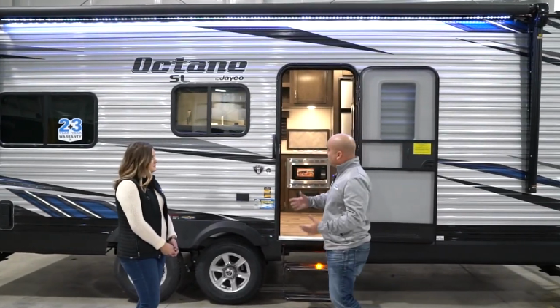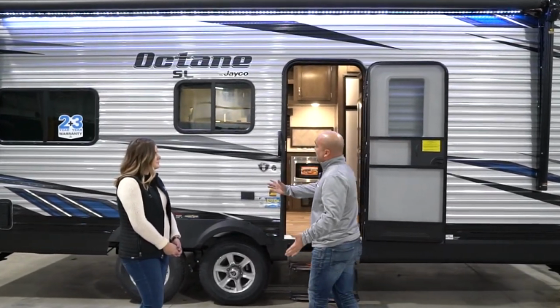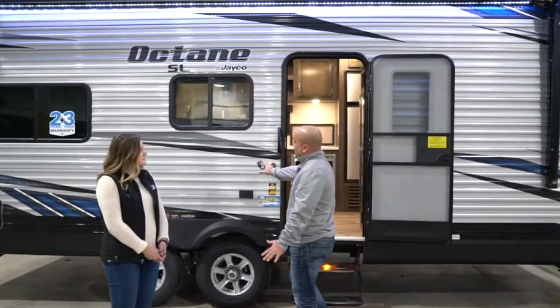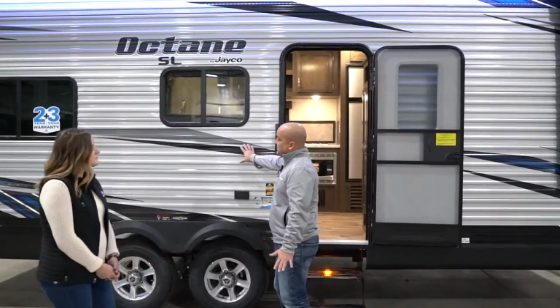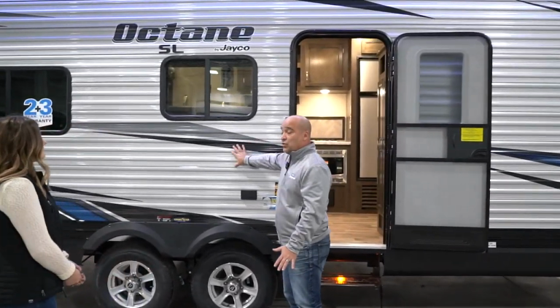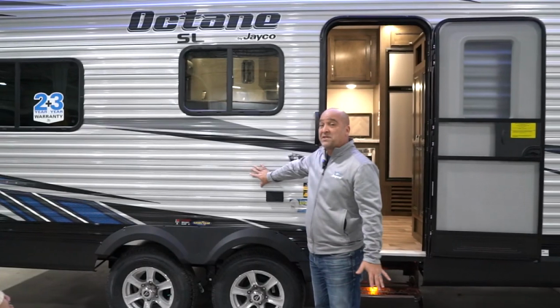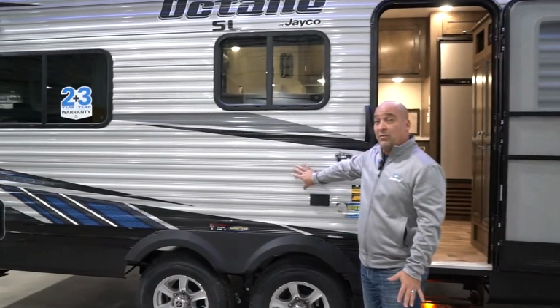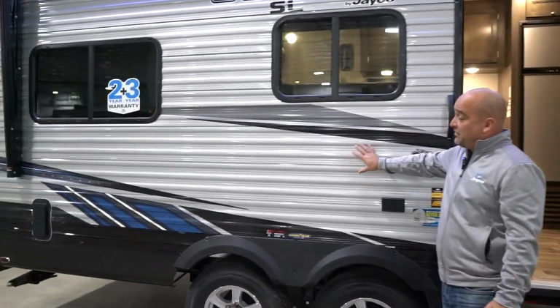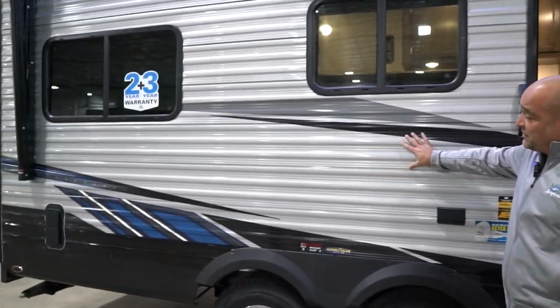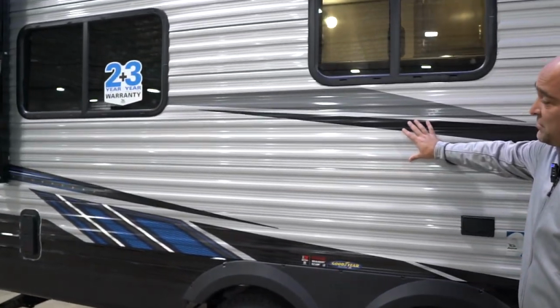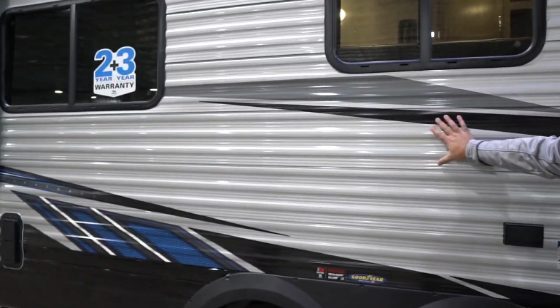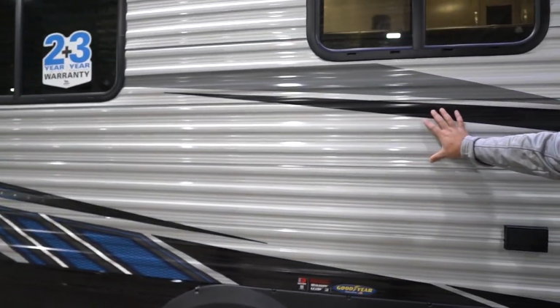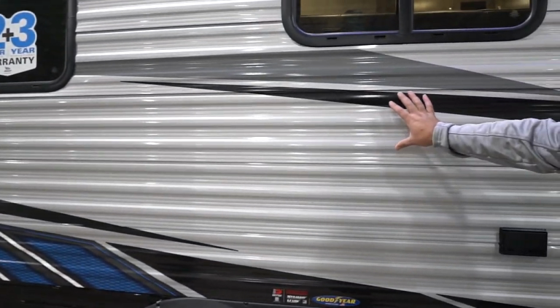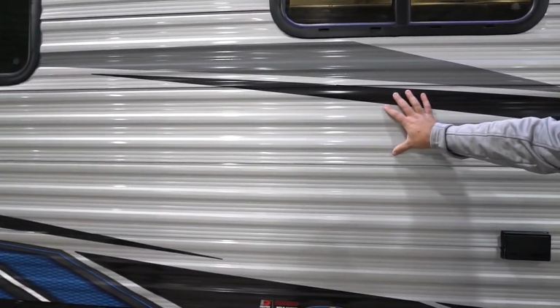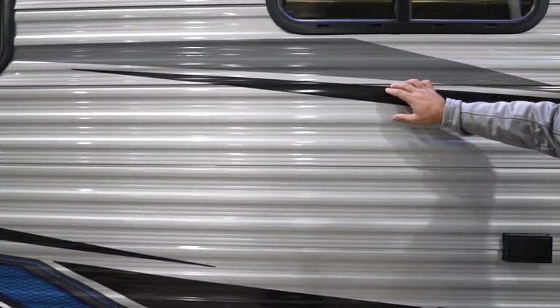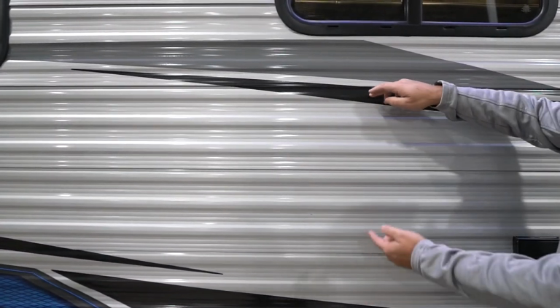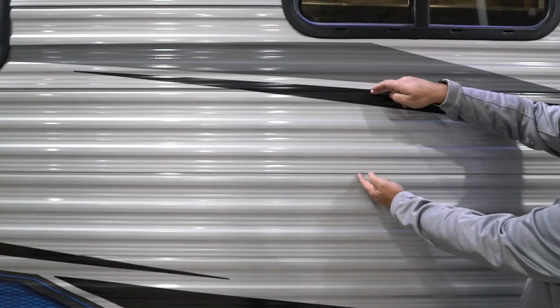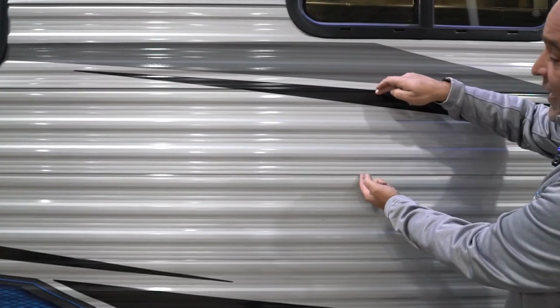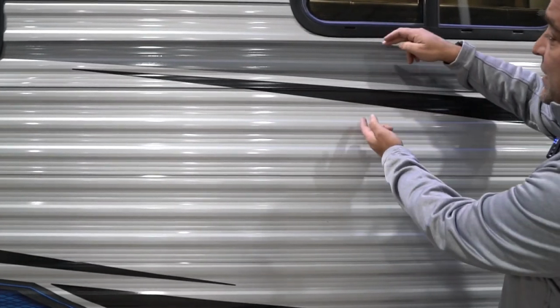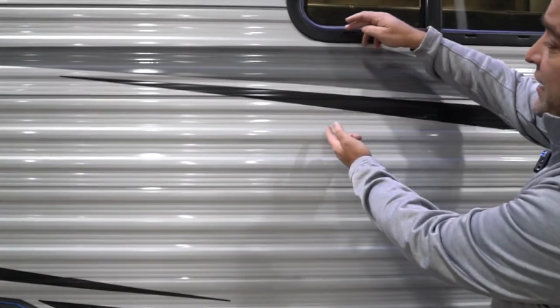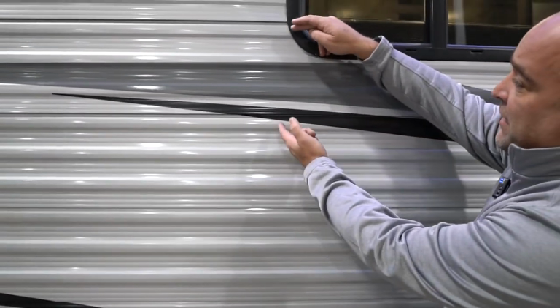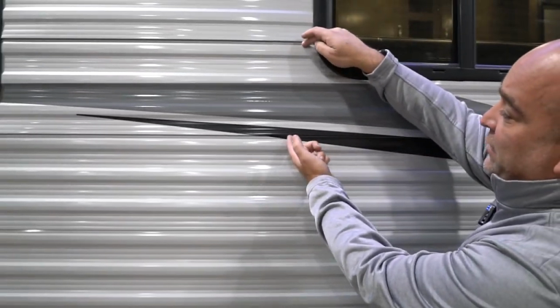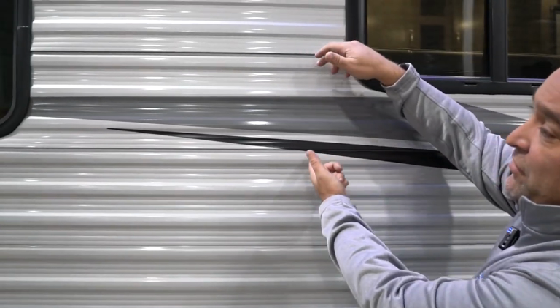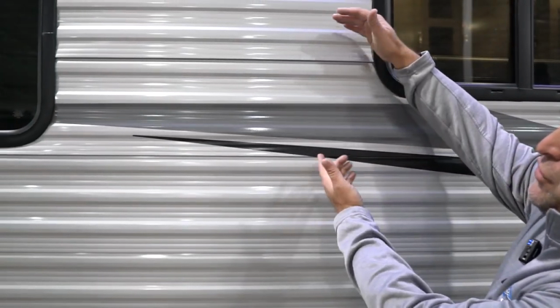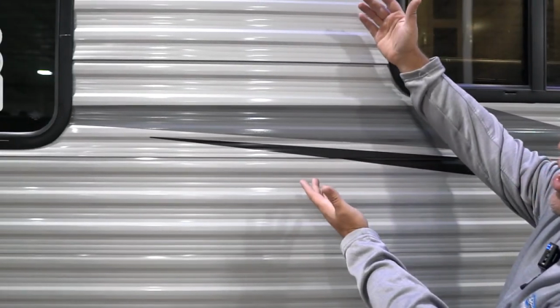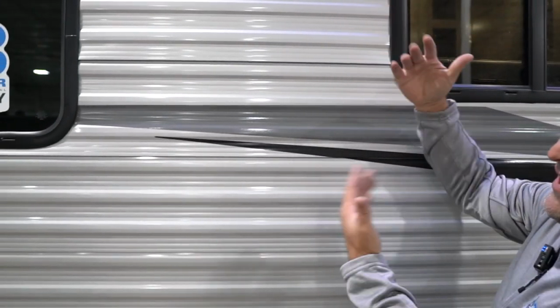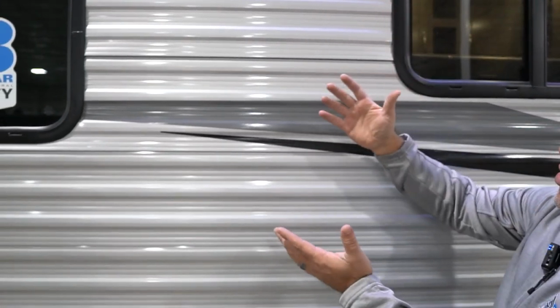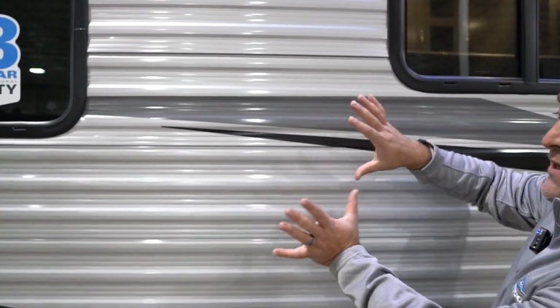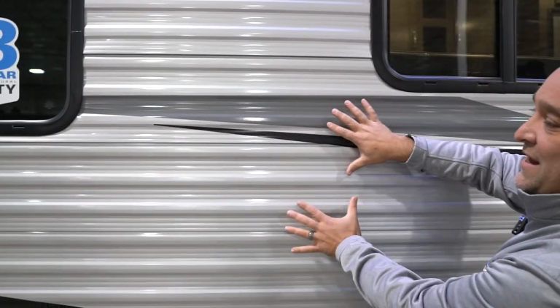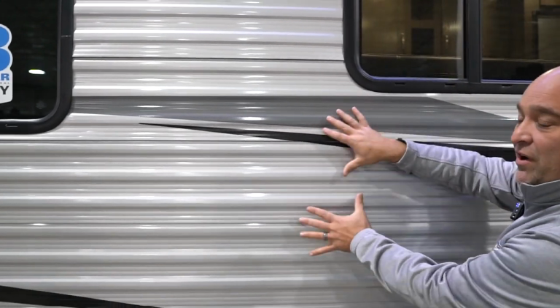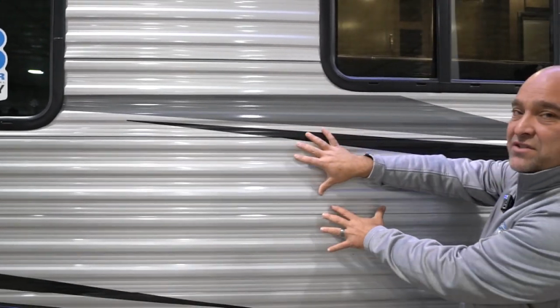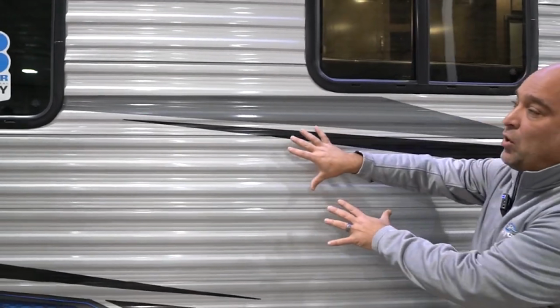Starting on the outside, you'll notice the aluminum skin that we have. The nice thing about this aluminum is a couple of things. Number one, the height — the height of the metal panels never get too tall. That's important because it adds strength to the sidewall.